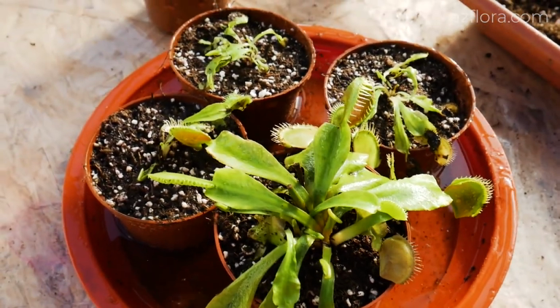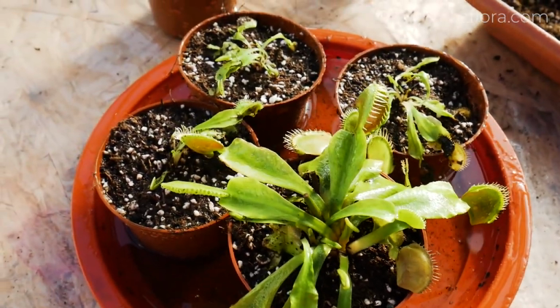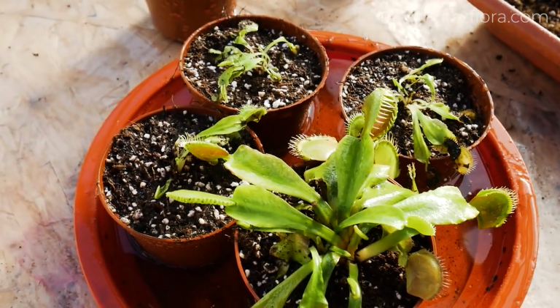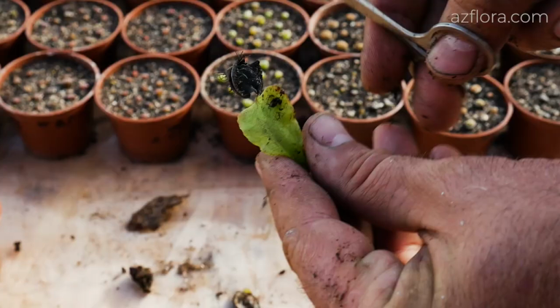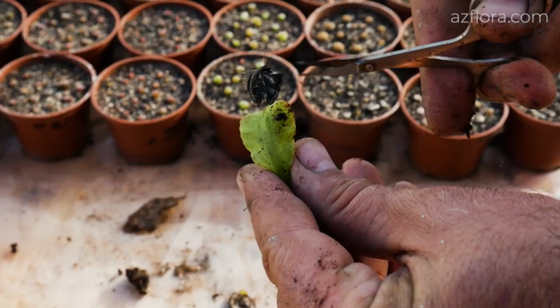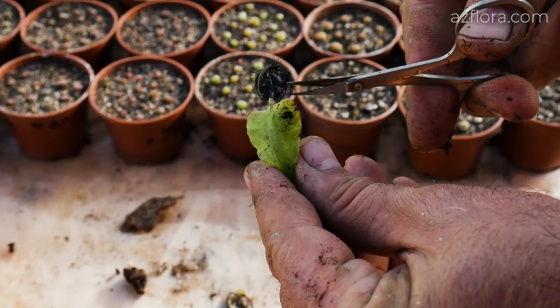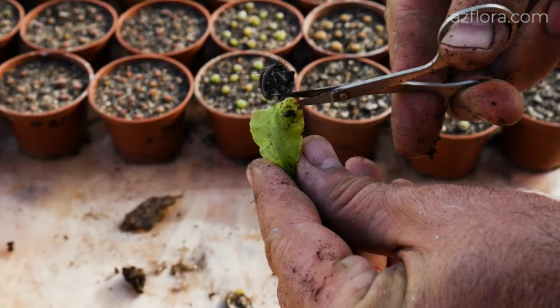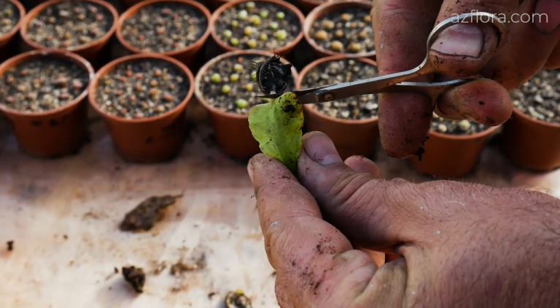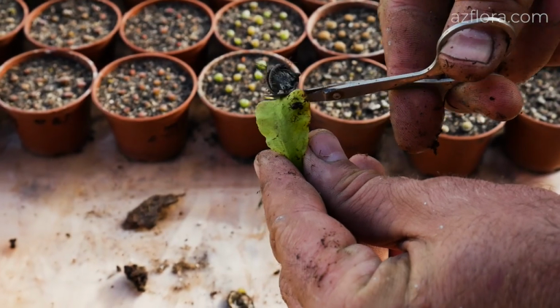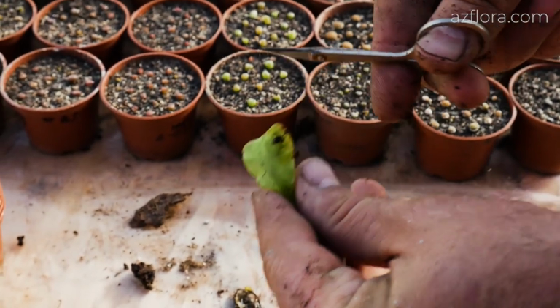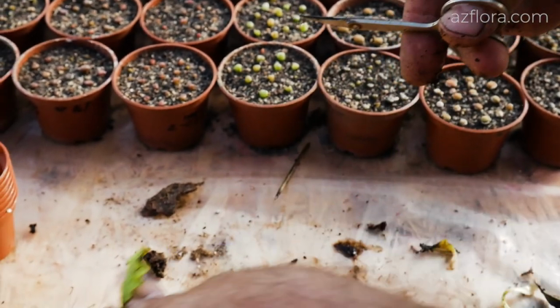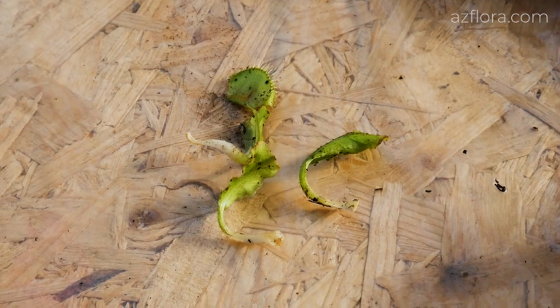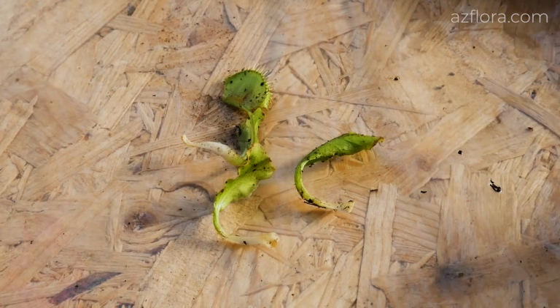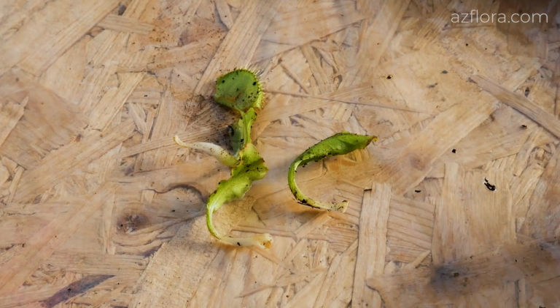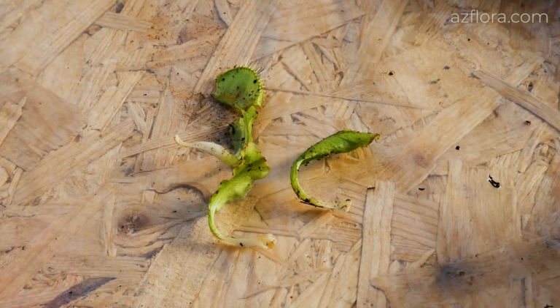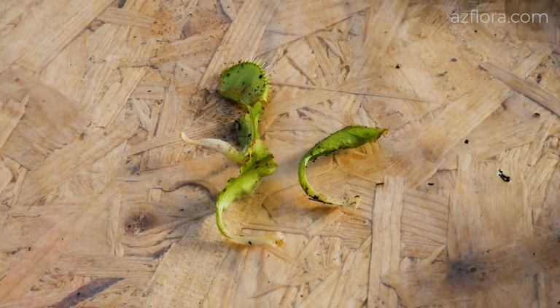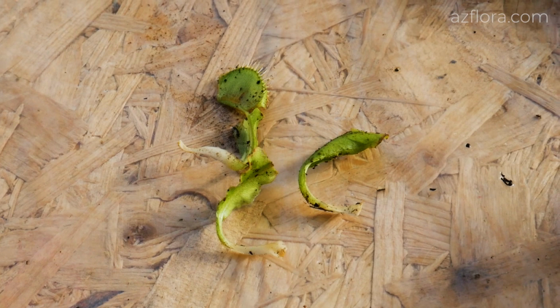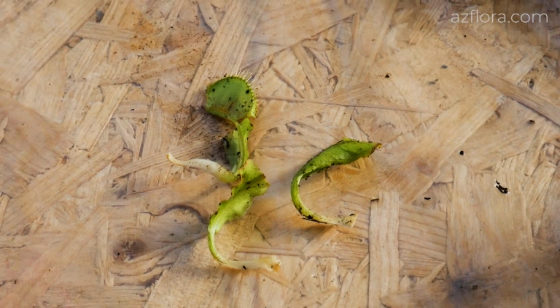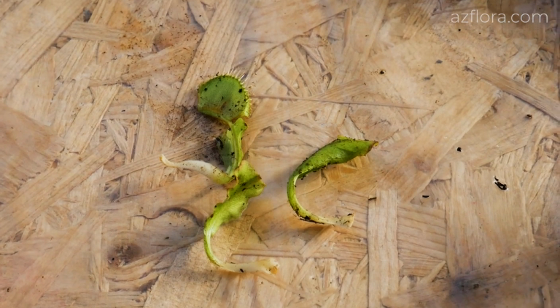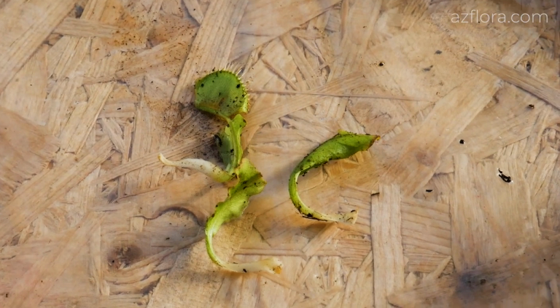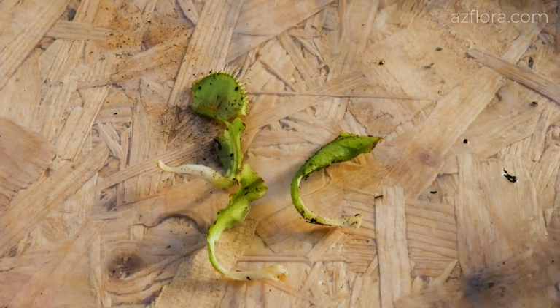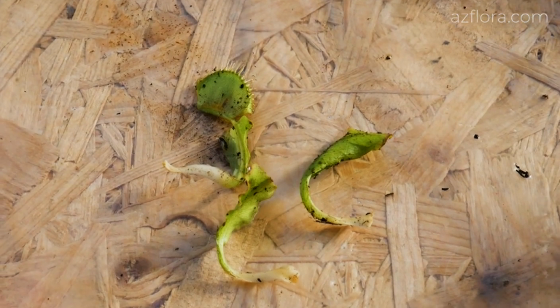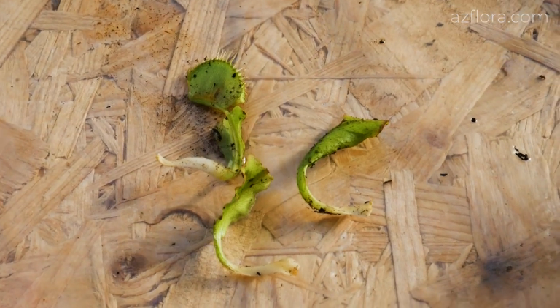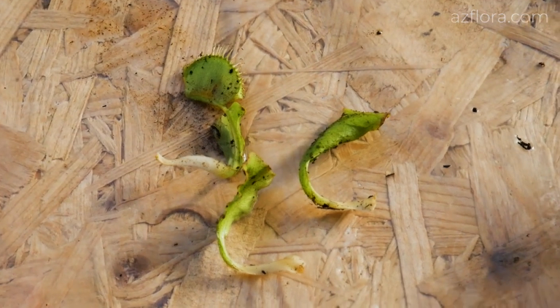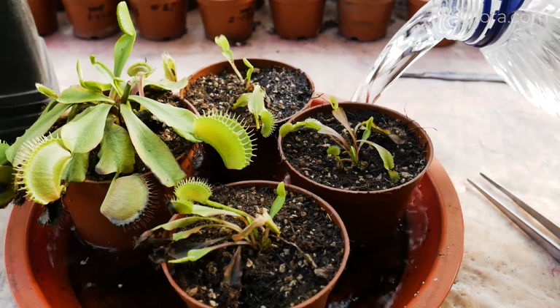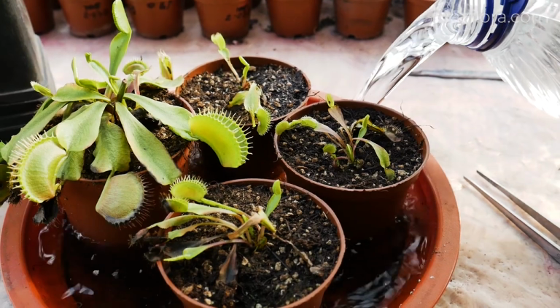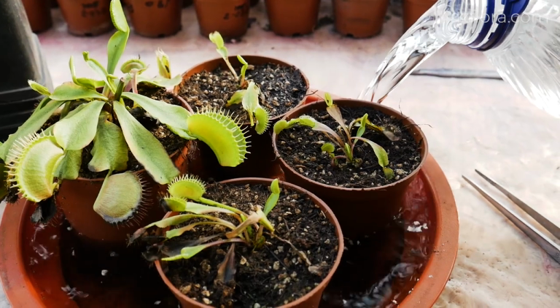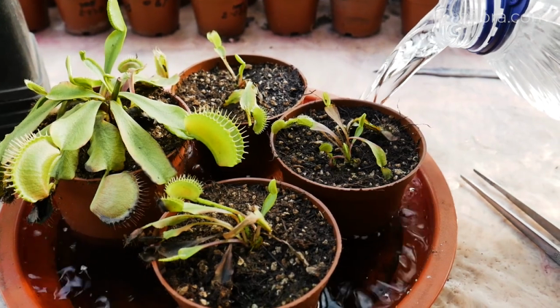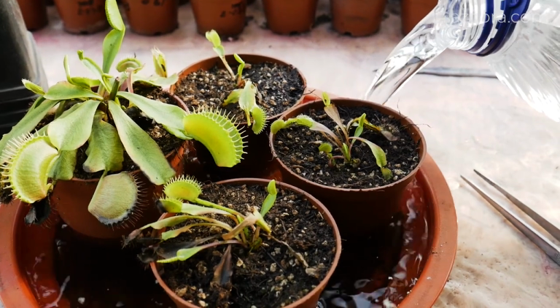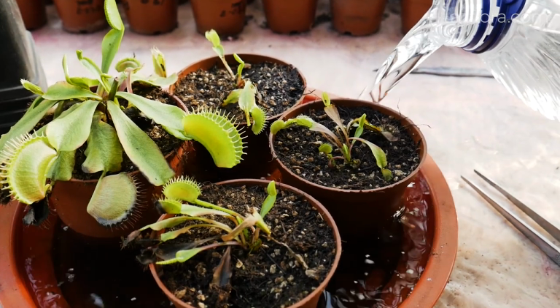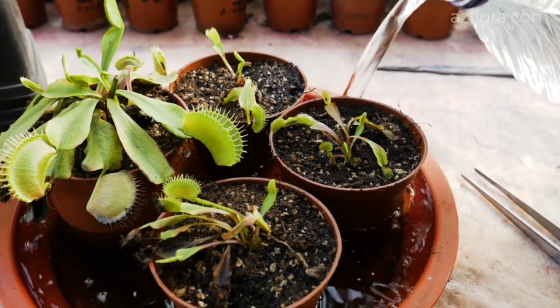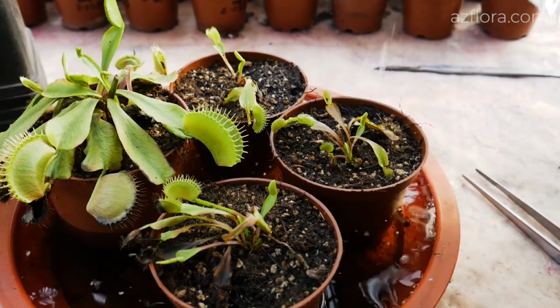Leaves without roots can be used for propagation by leaf cuttings. While we were working with the plant, it had already managed to eat.